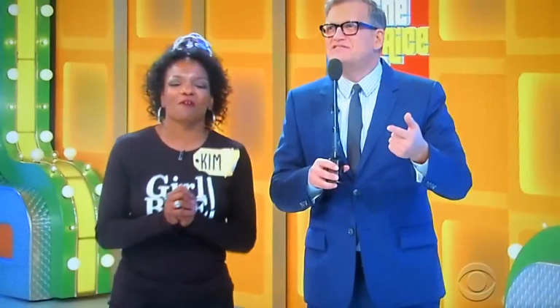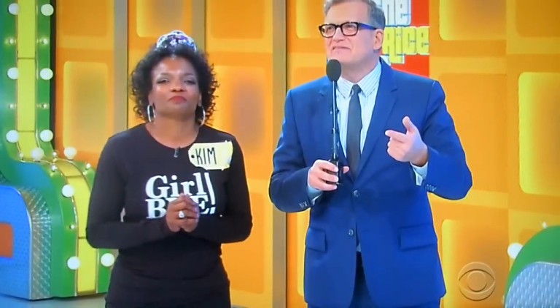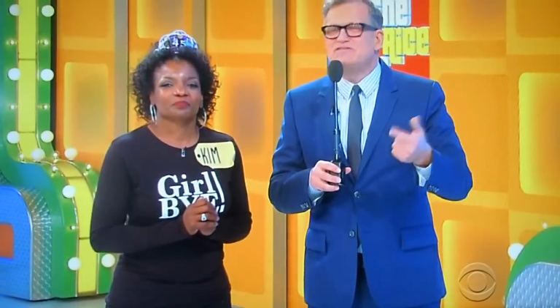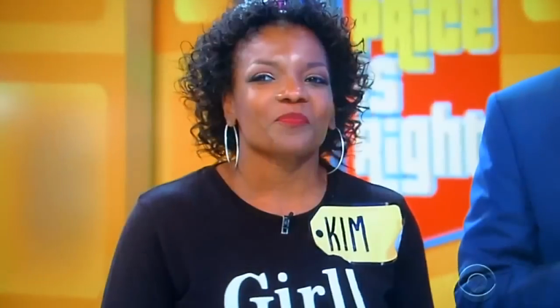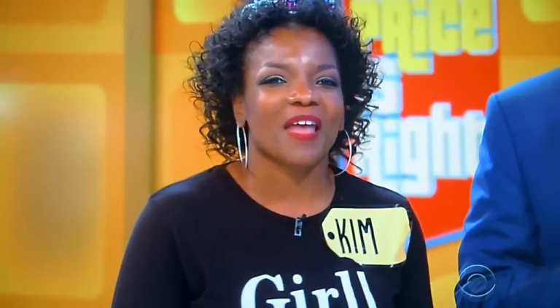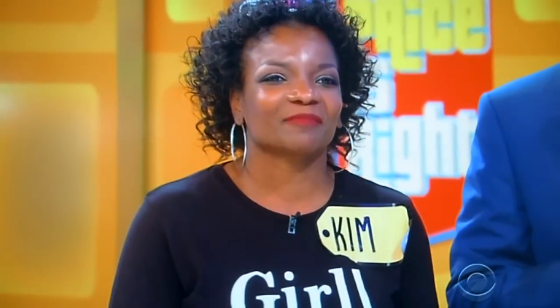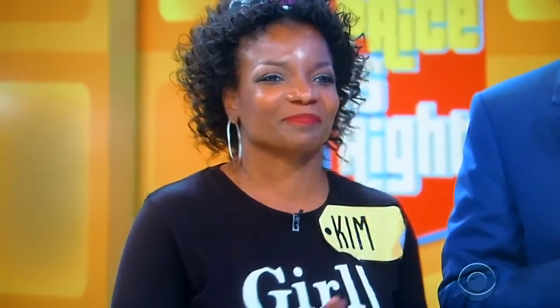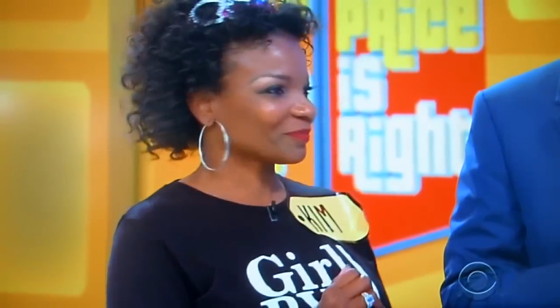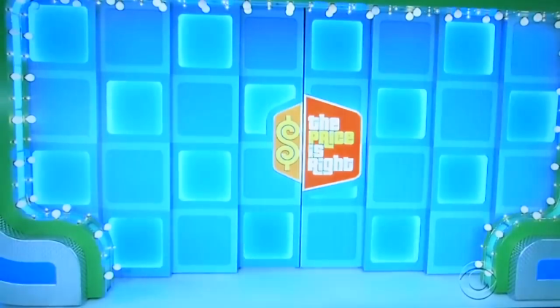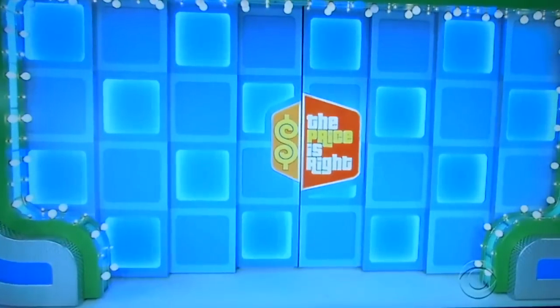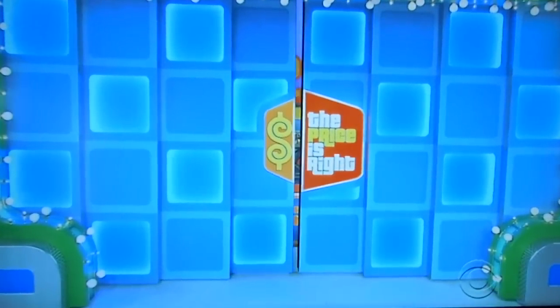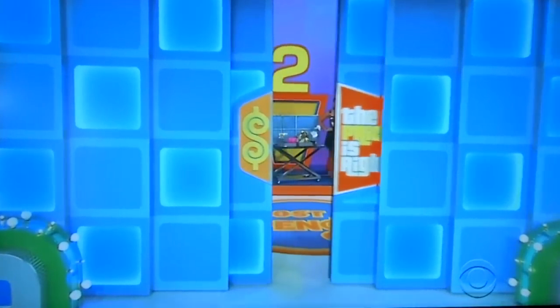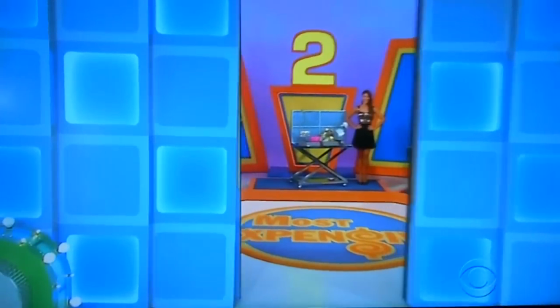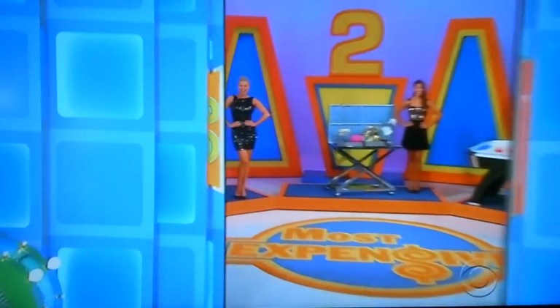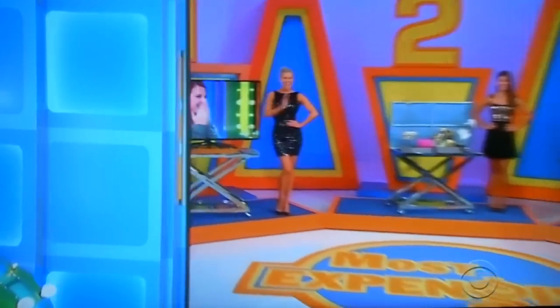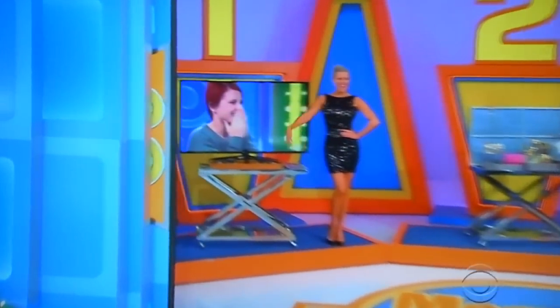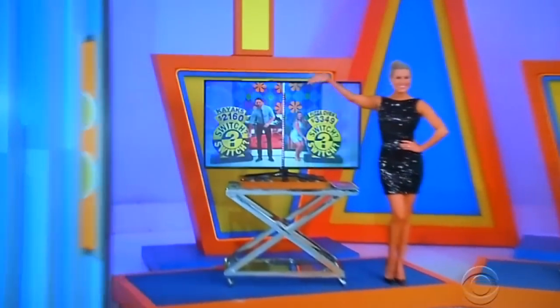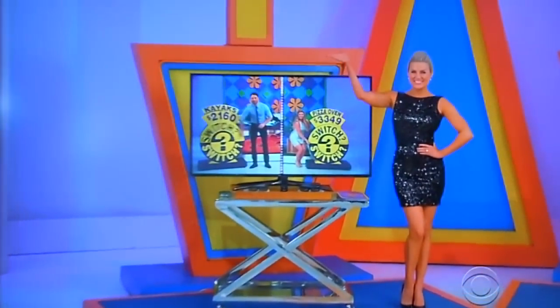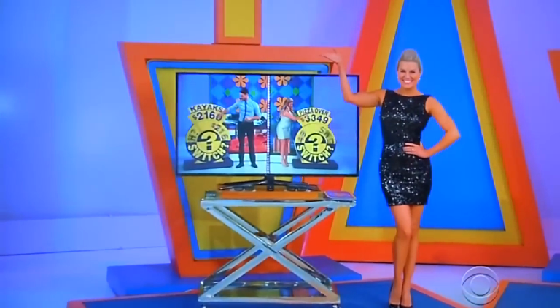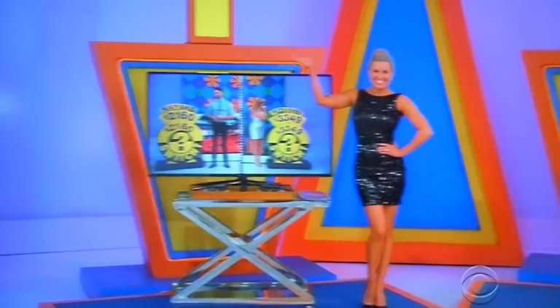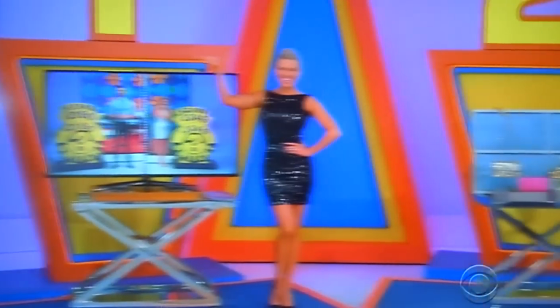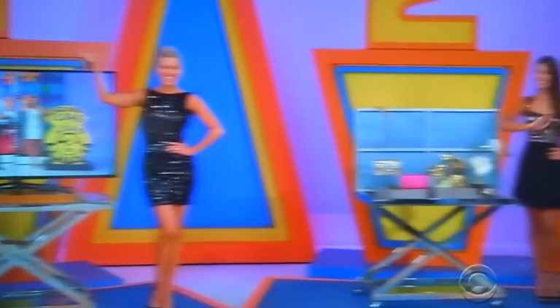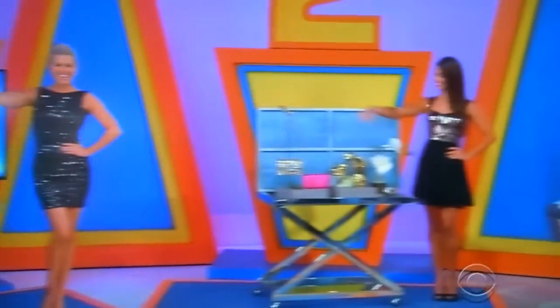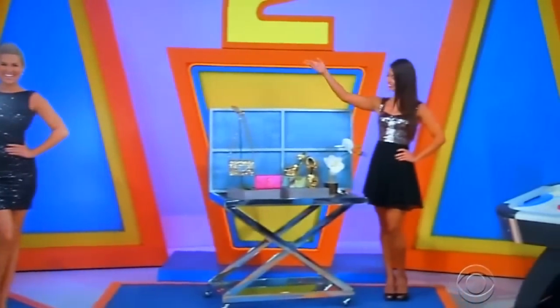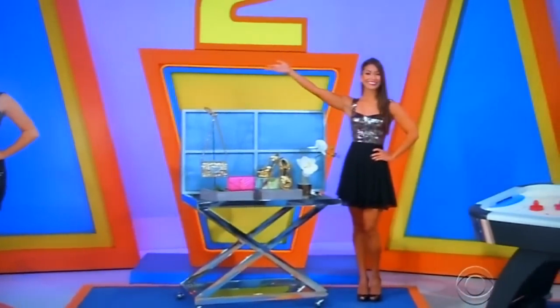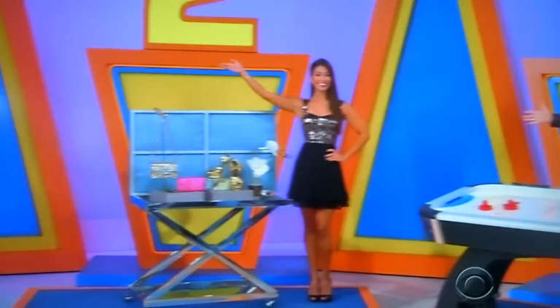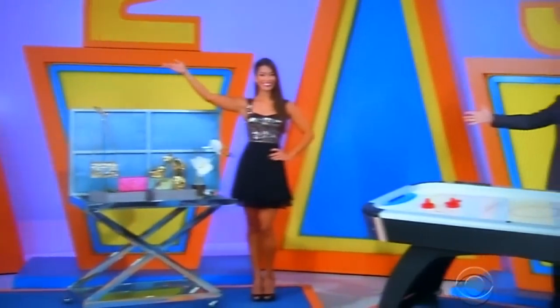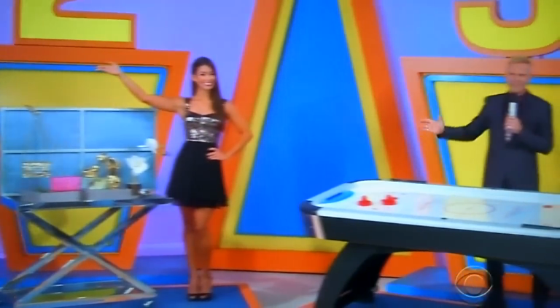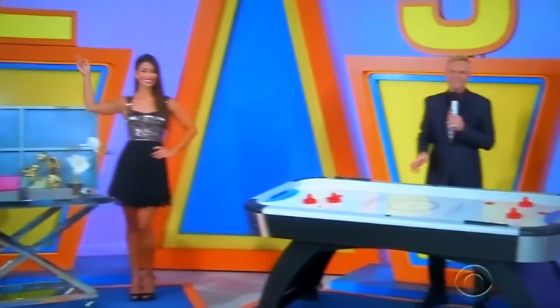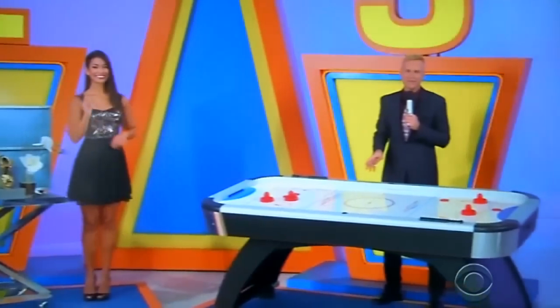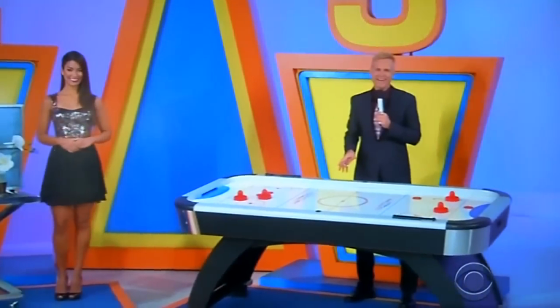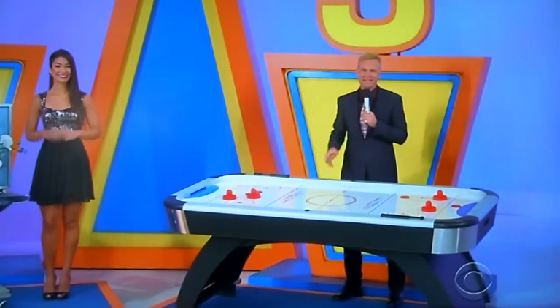George, what else do we have for her? She's going to win a nice prize, right? A couple prizes. Kim, we've got more great prizes. Back here we've got a 3D HDTV, designer accessories, and check this out — it's a fun air hockey table.